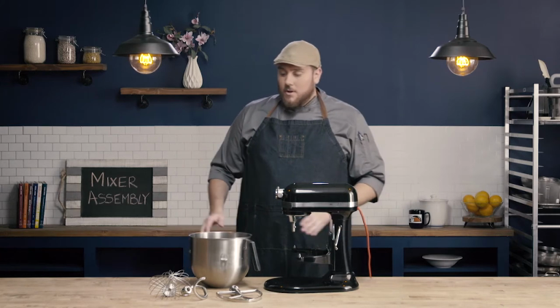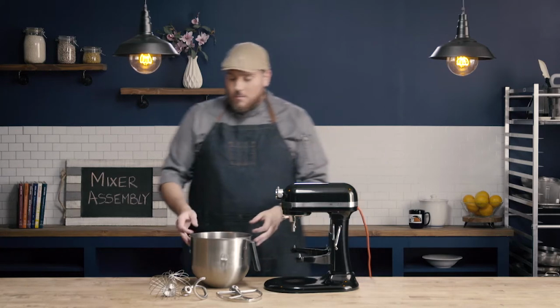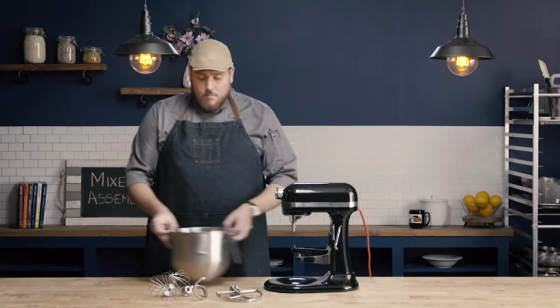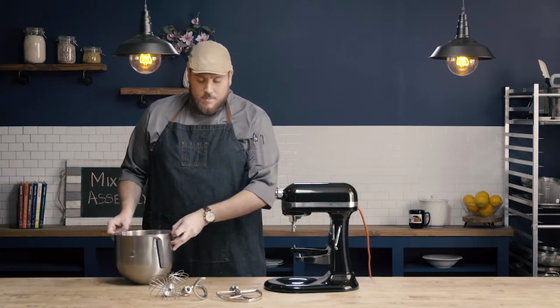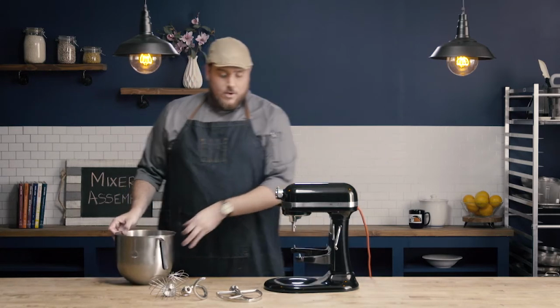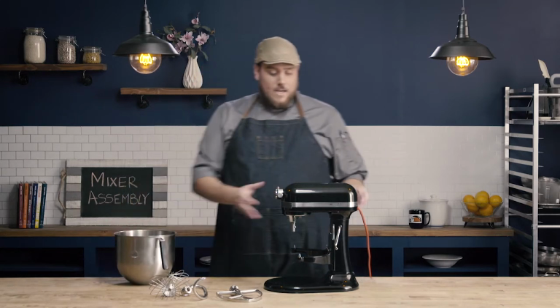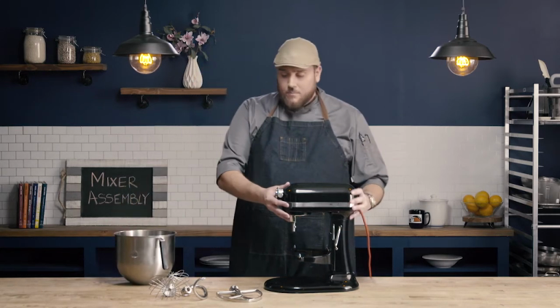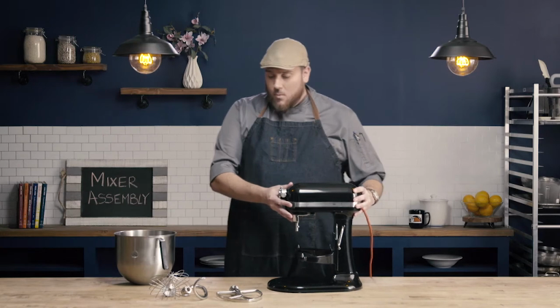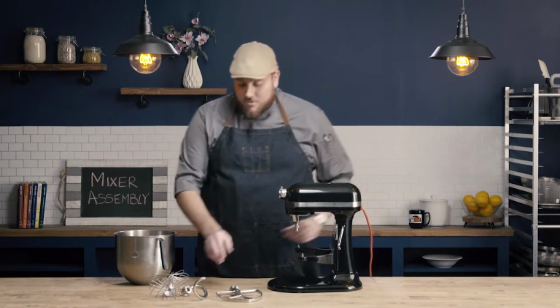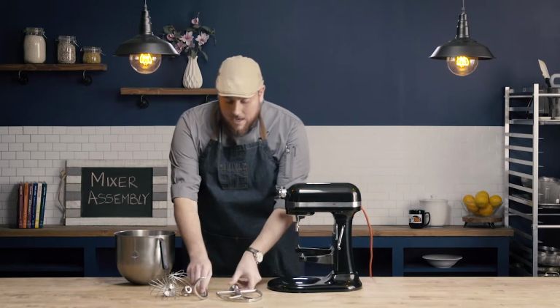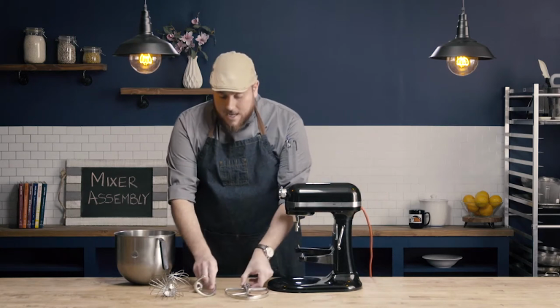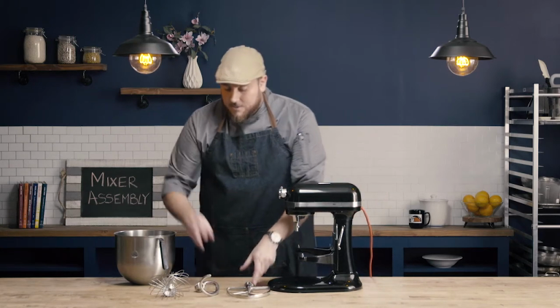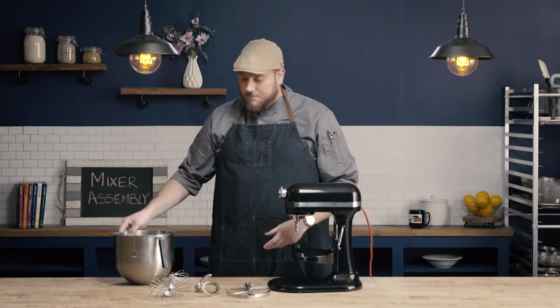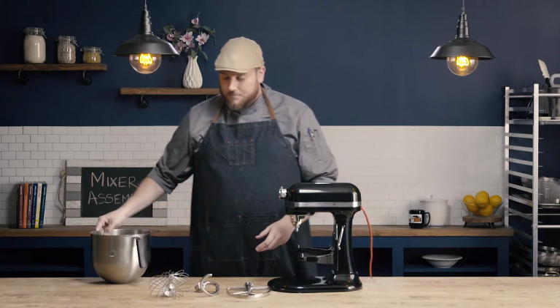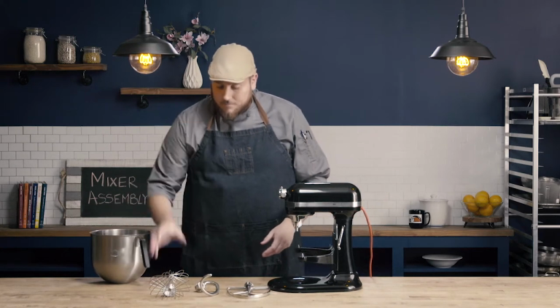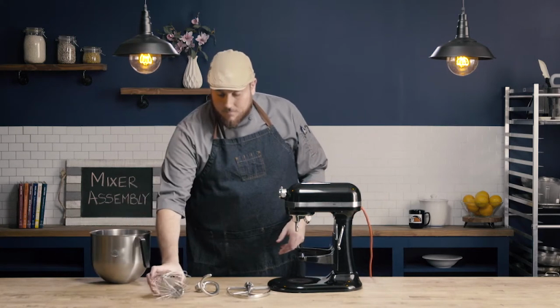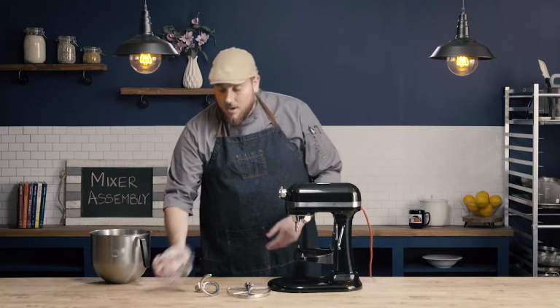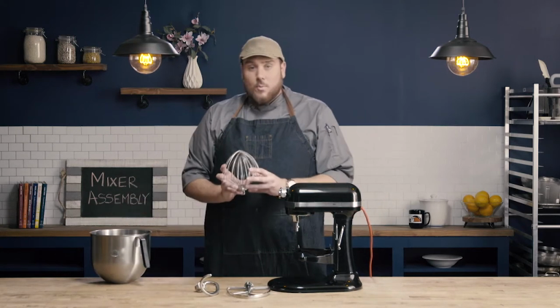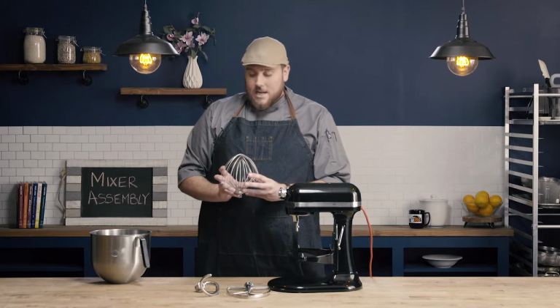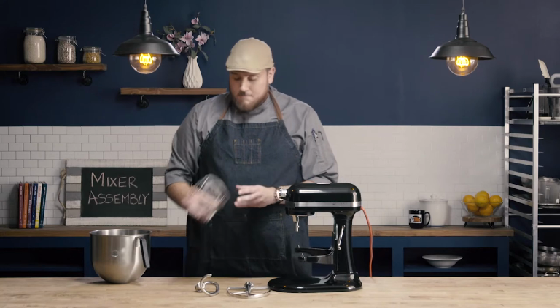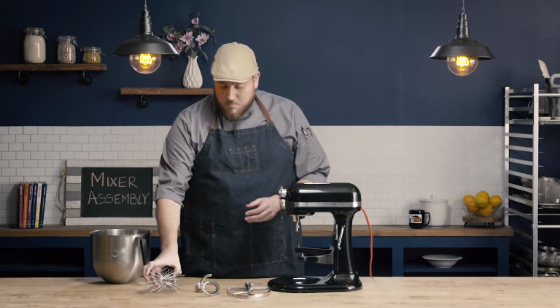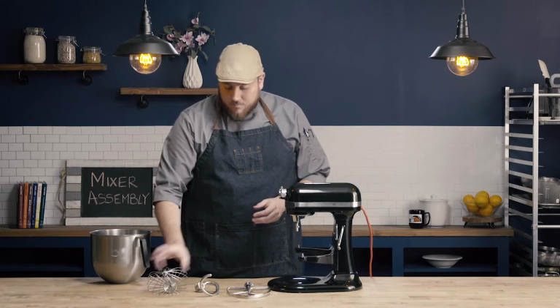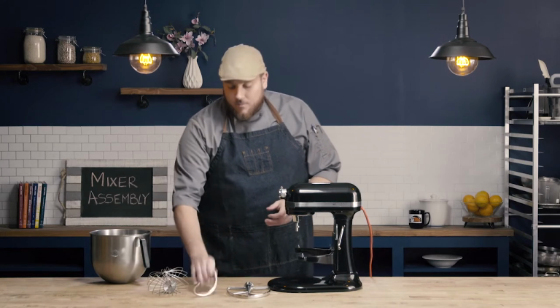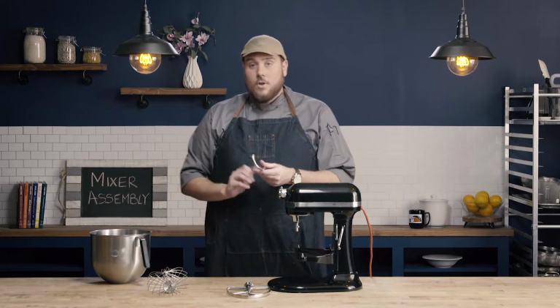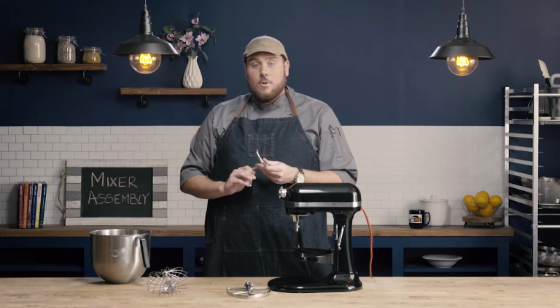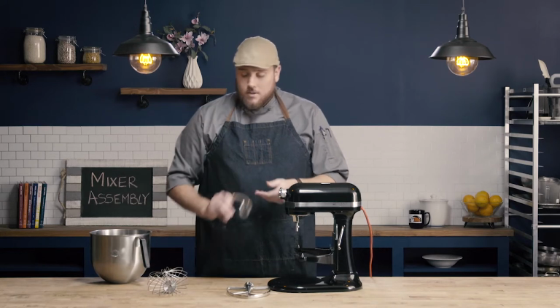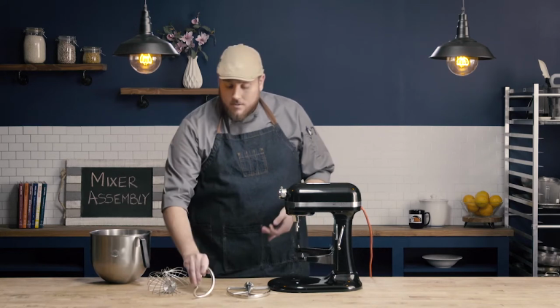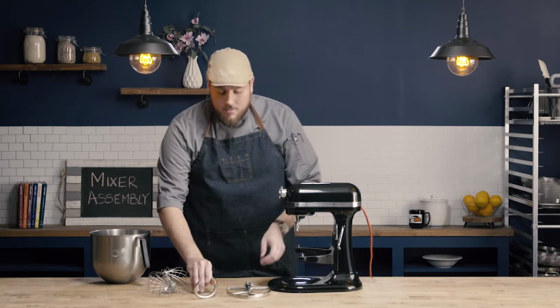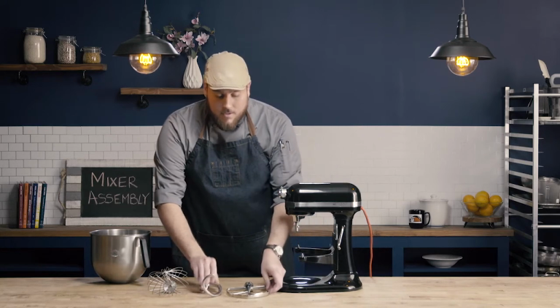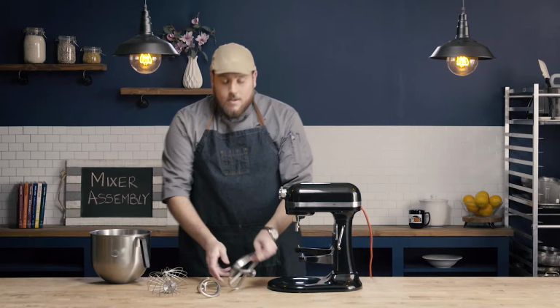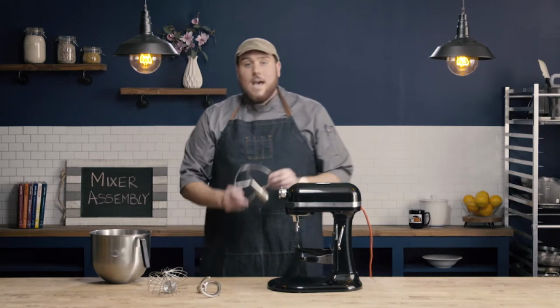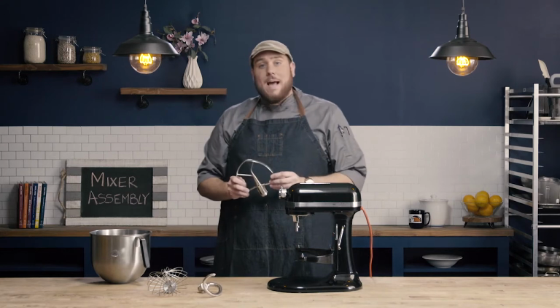Most mixers are going to come with three common attachments: your whisk attachment, your dough hook, and your paddle.